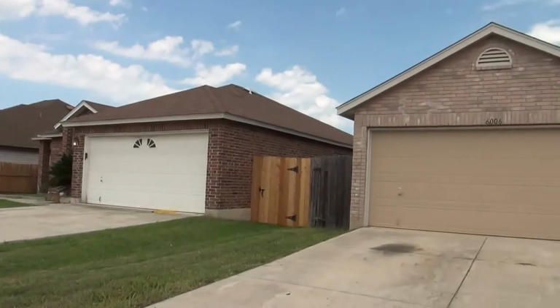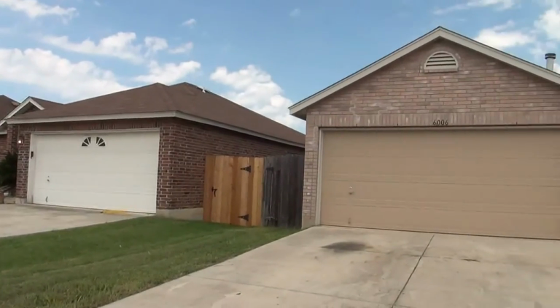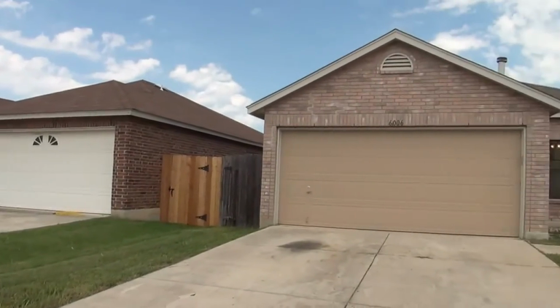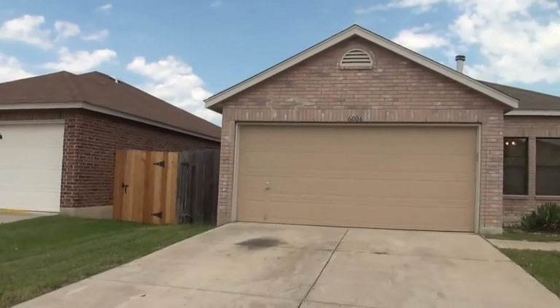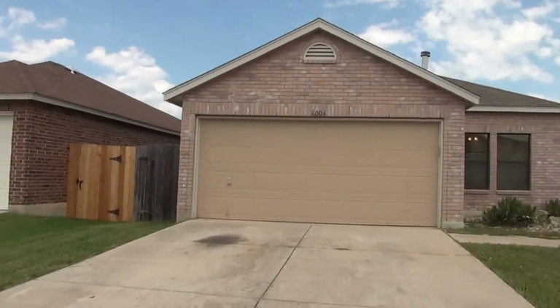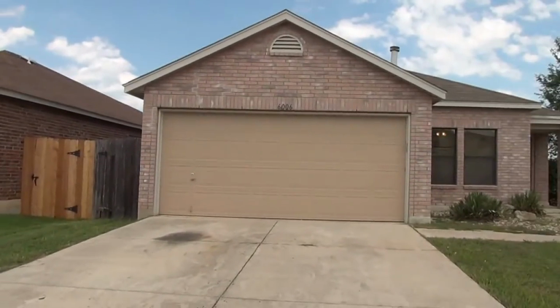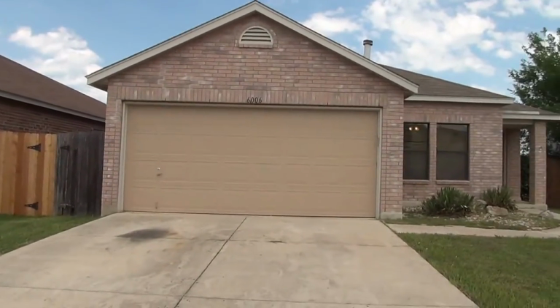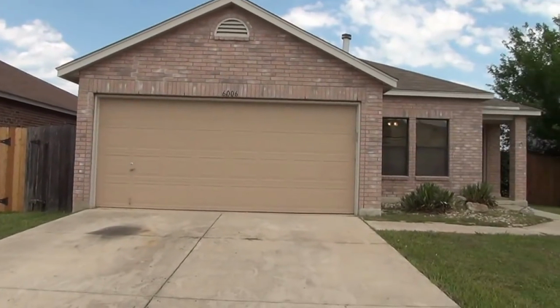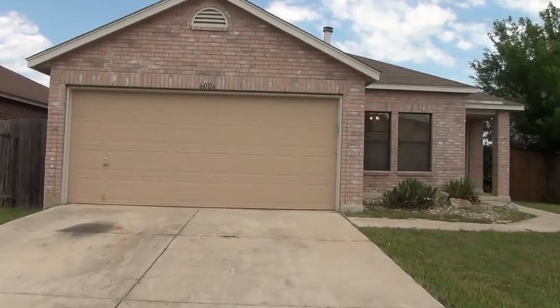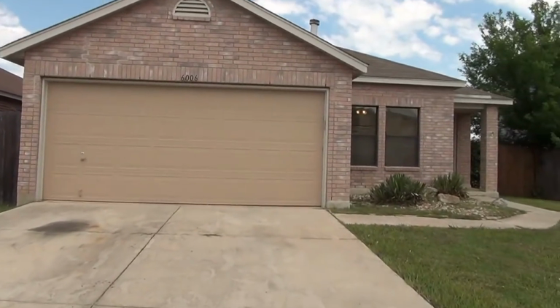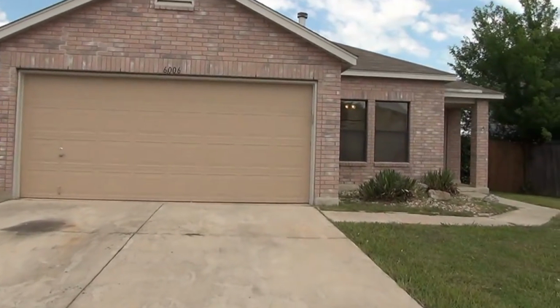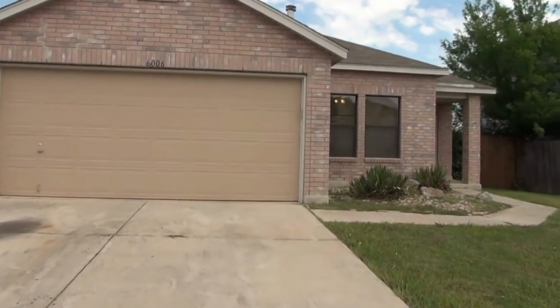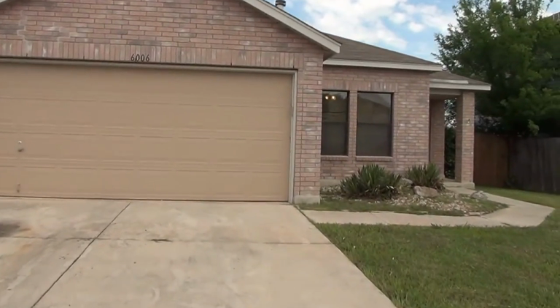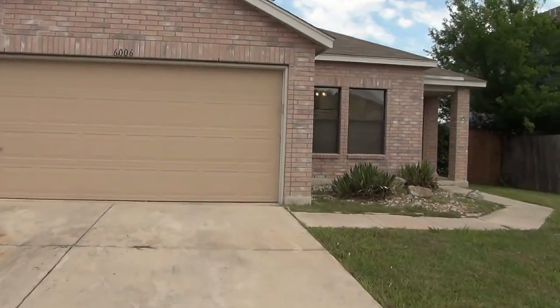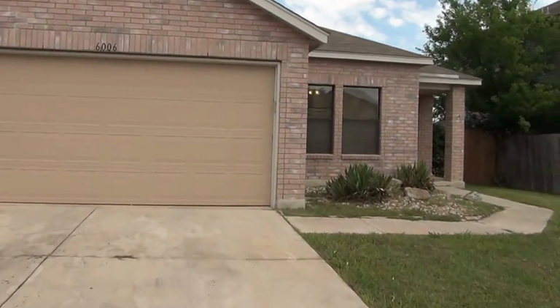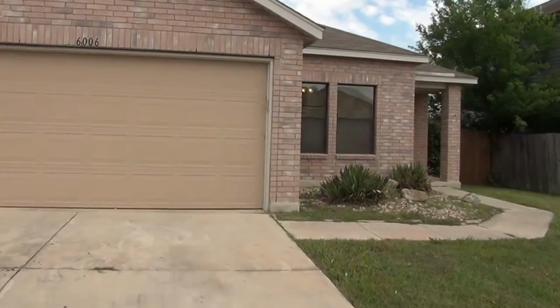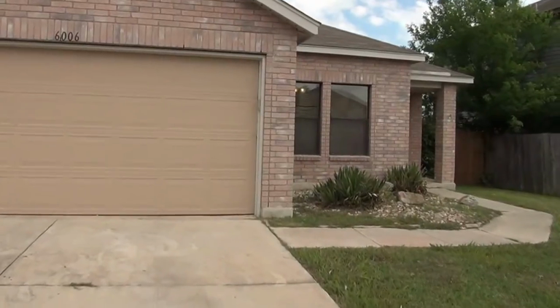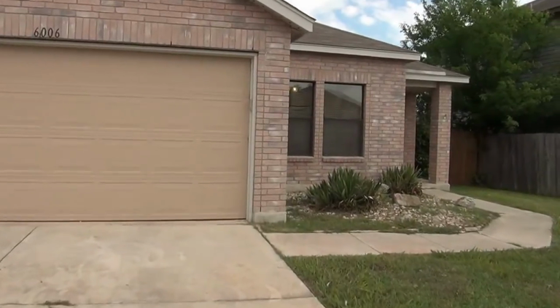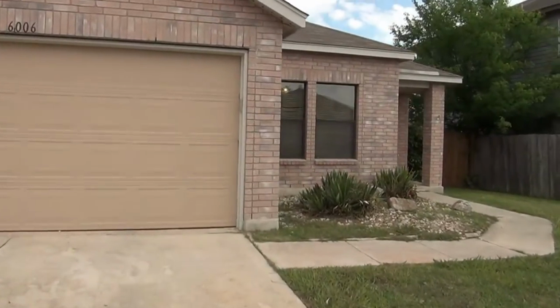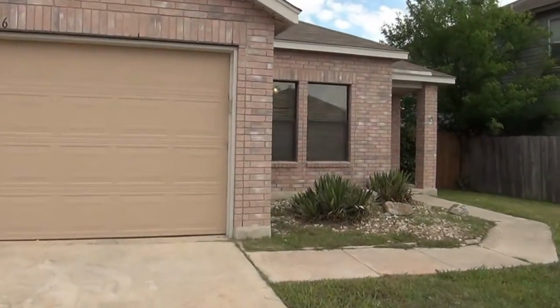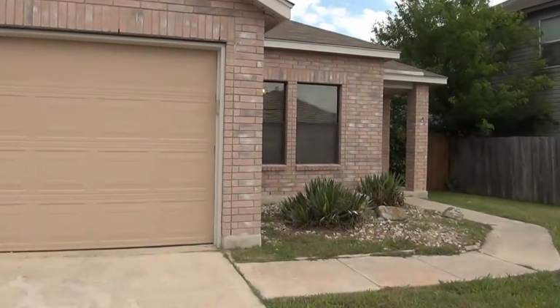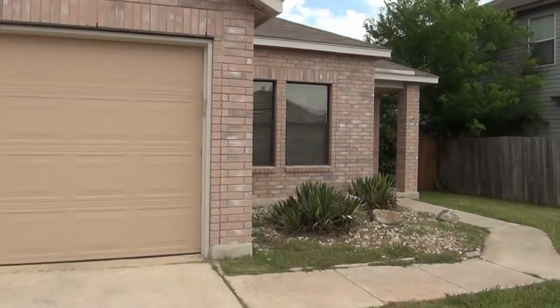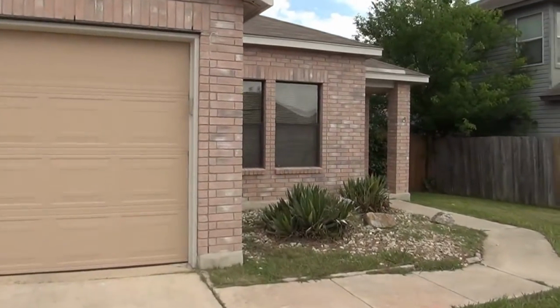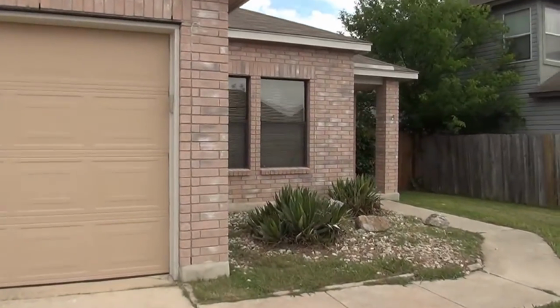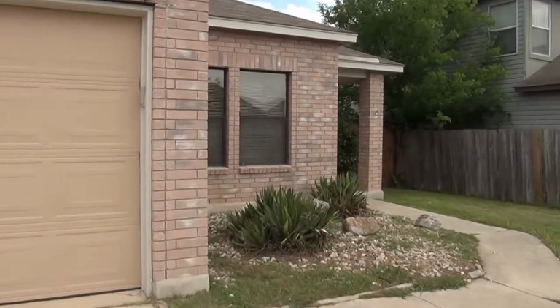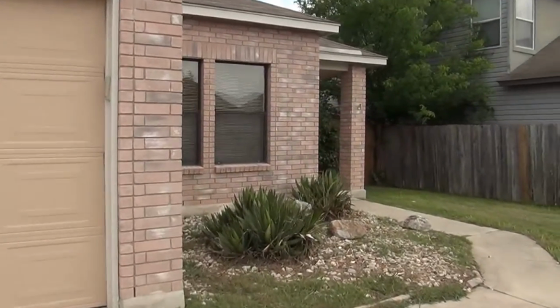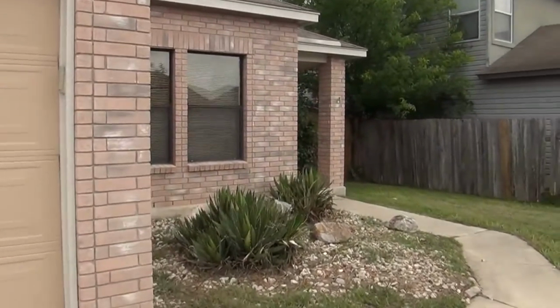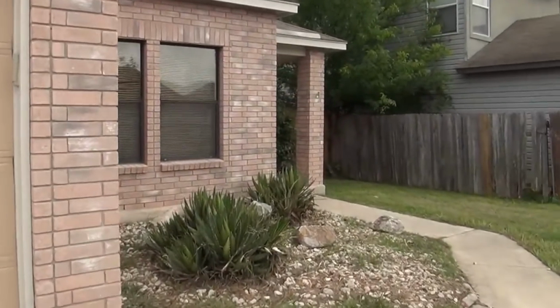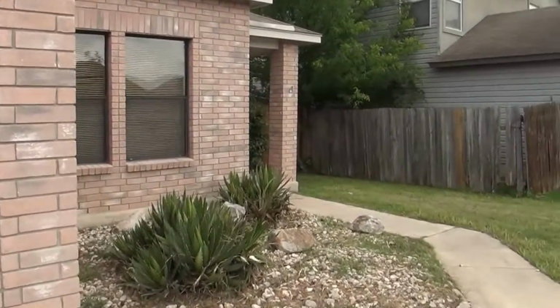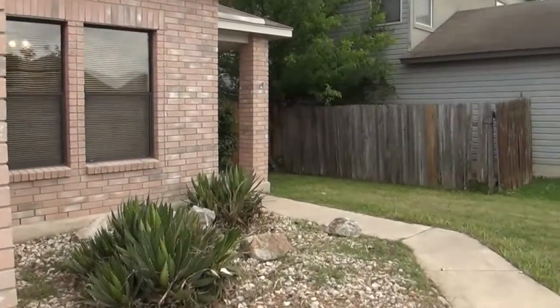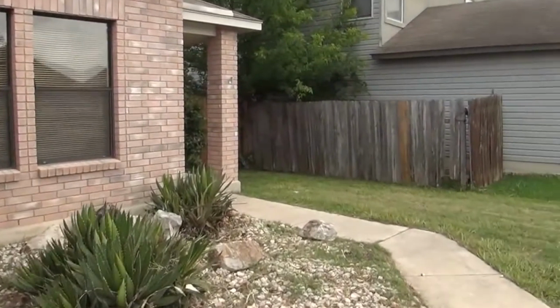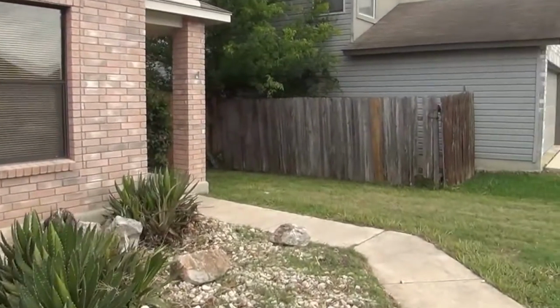I'm going to give you a look inside this home. This is a three-bedroom, two-bath. Square footage is roughly 1400 square feet, single story.